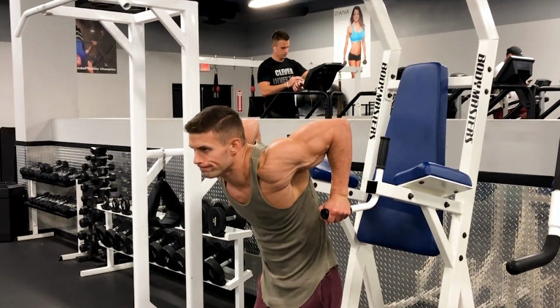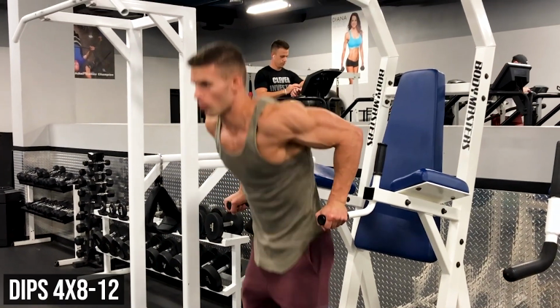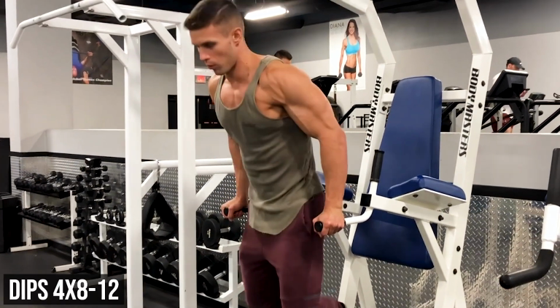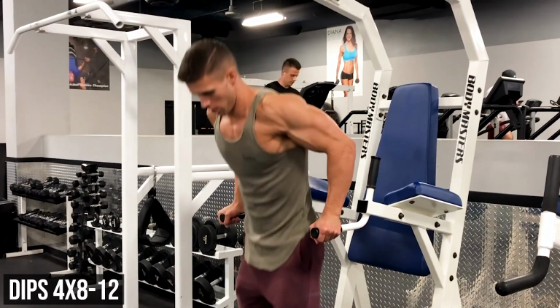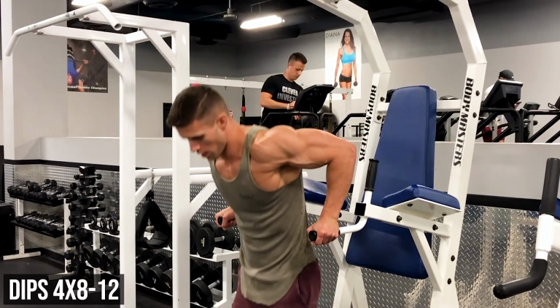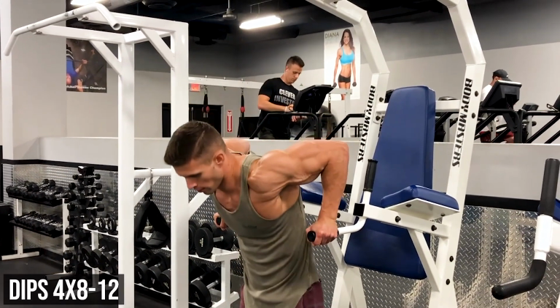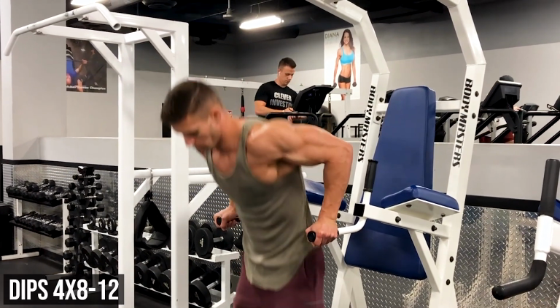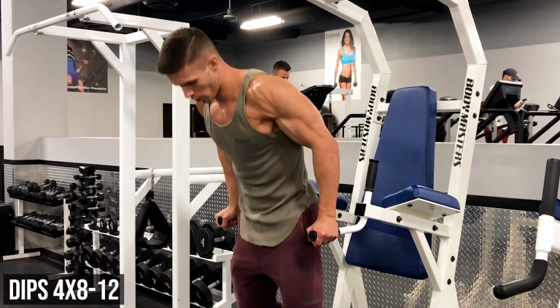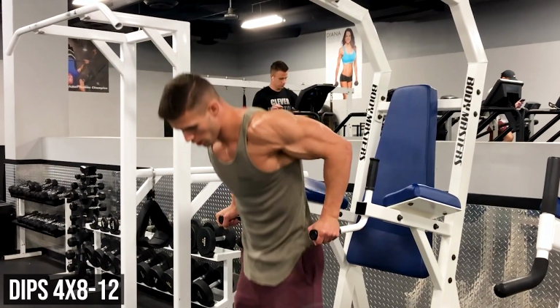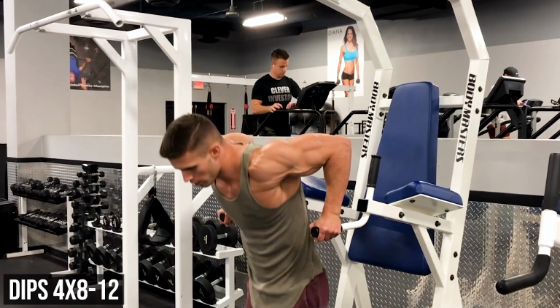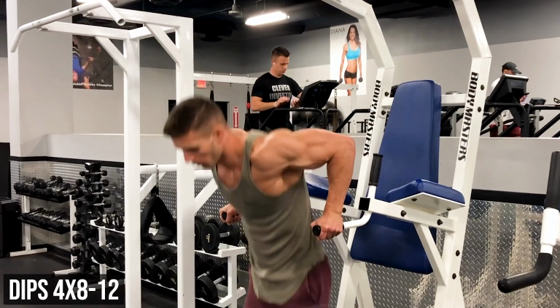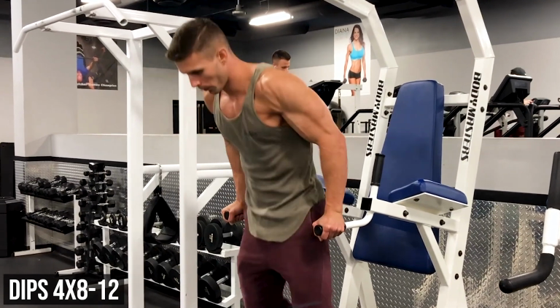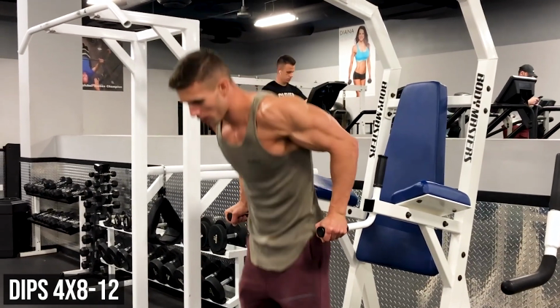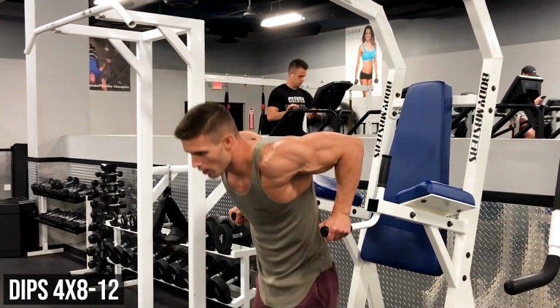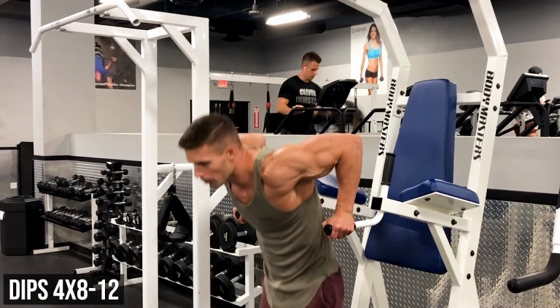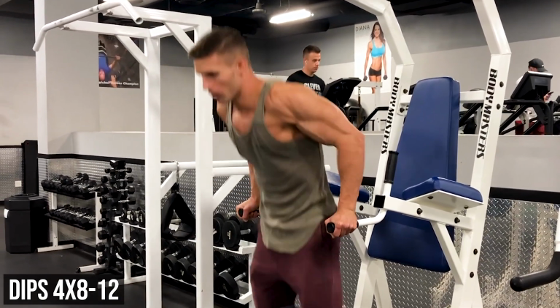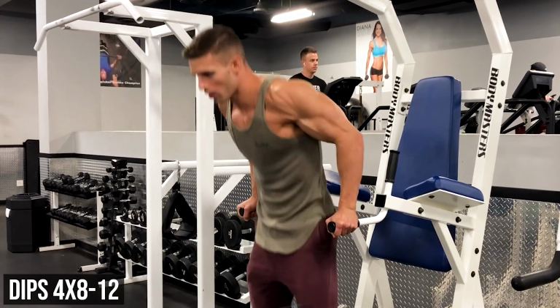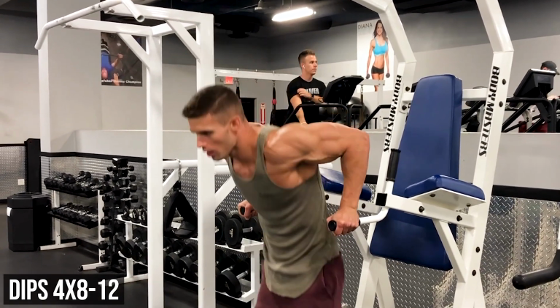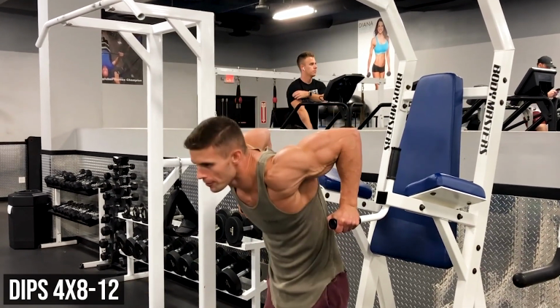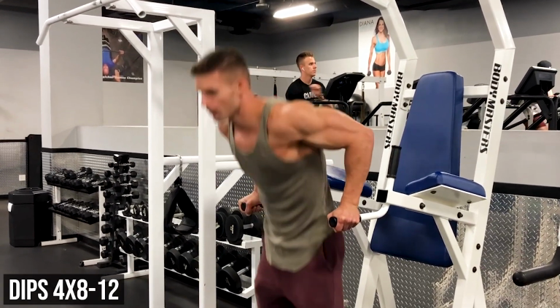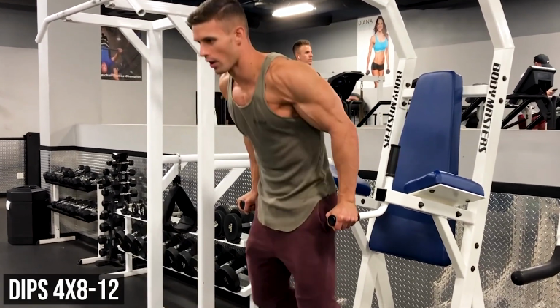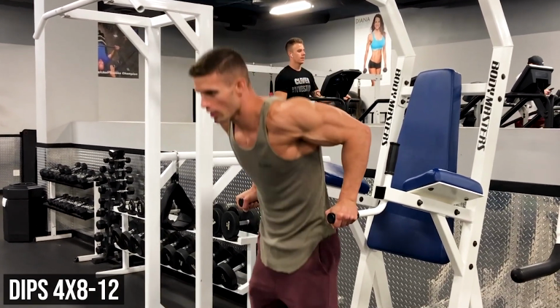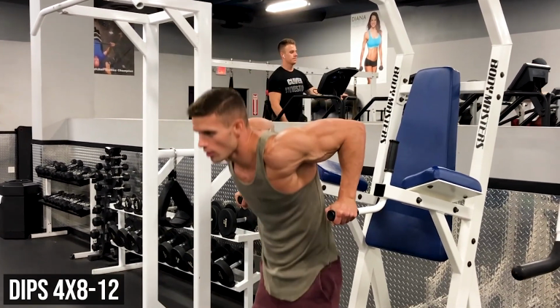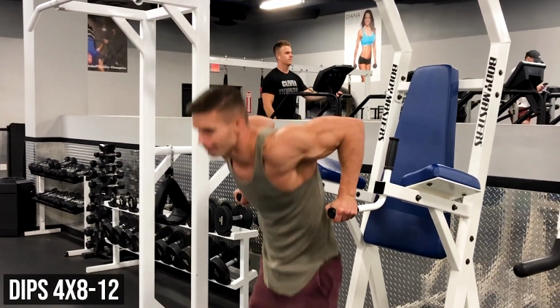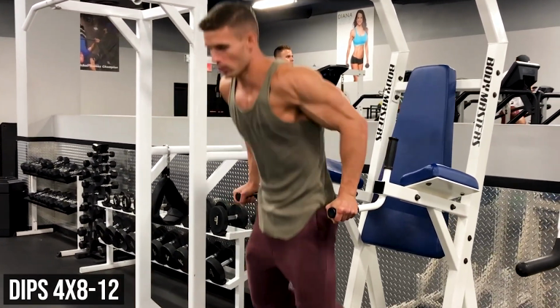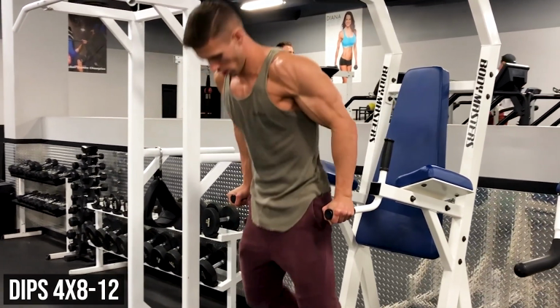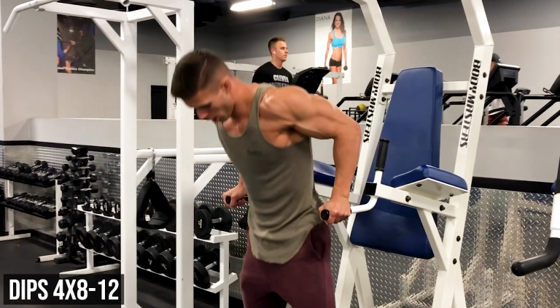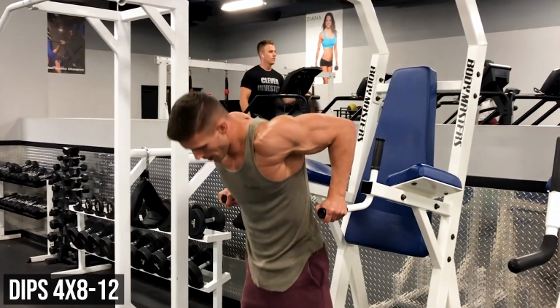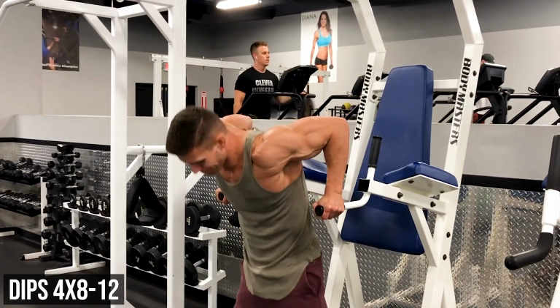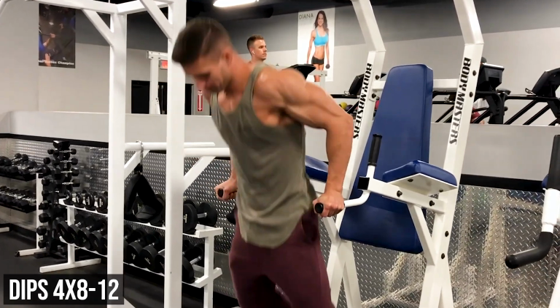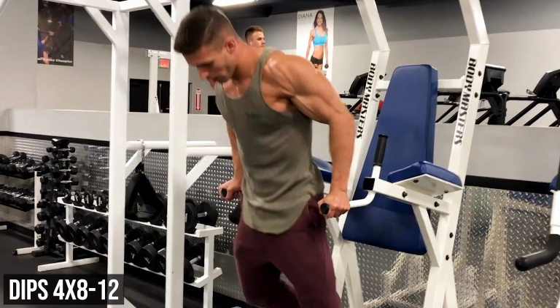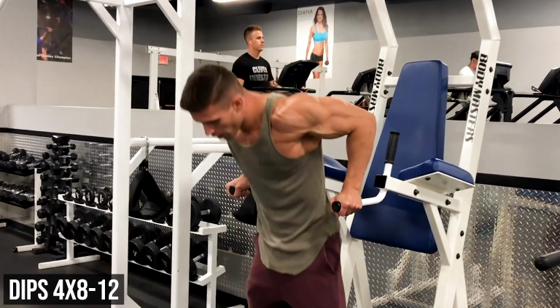Next up we got dips — we're doing four sets between eight and twelve. If you can't do eight, do assisted dips, and if you can do more than twelve, just slow it down to make it harder on yourself.